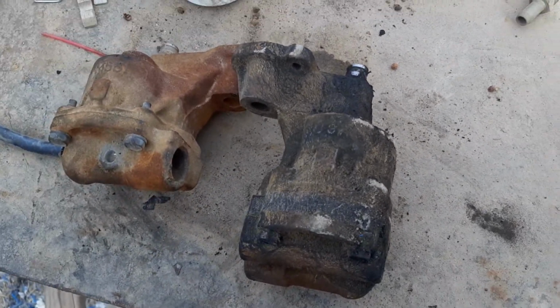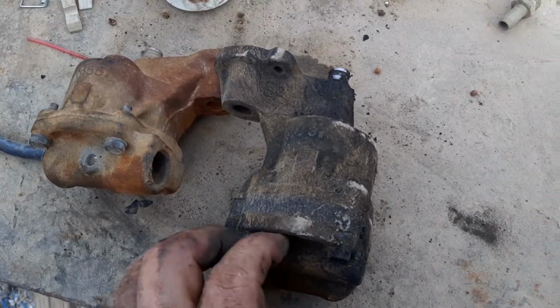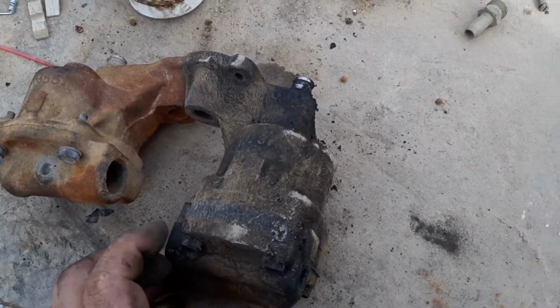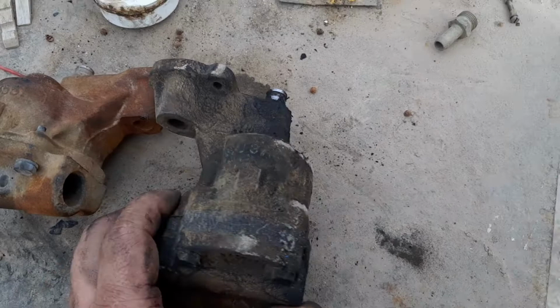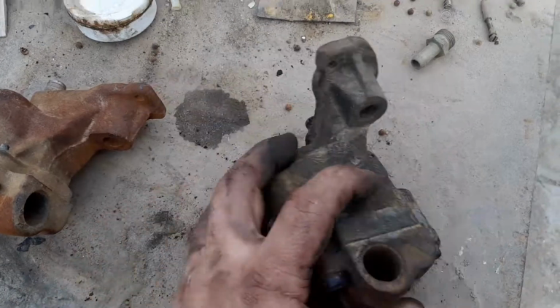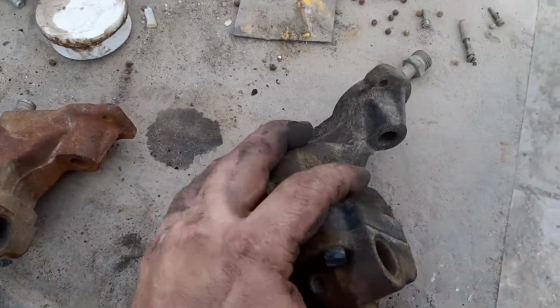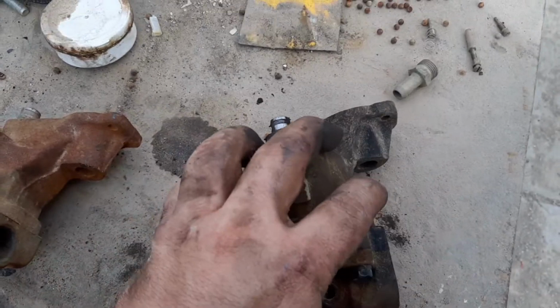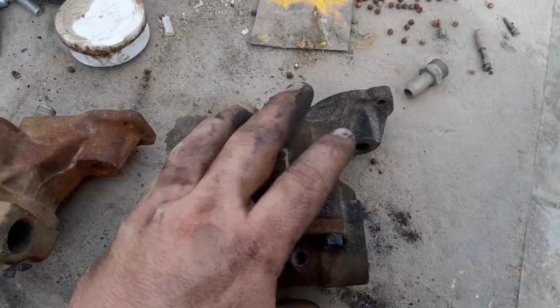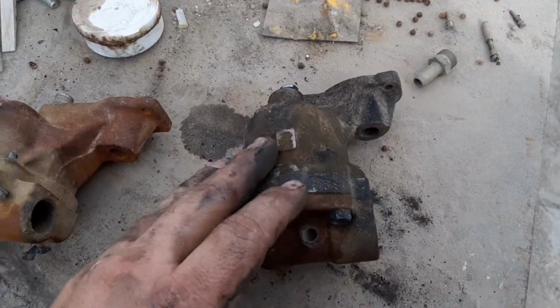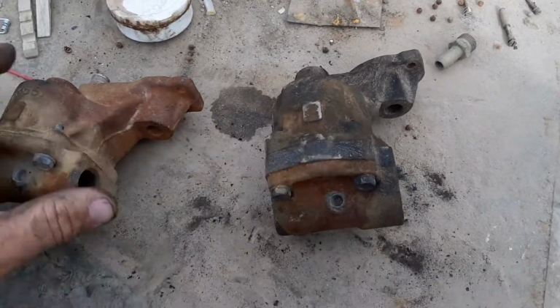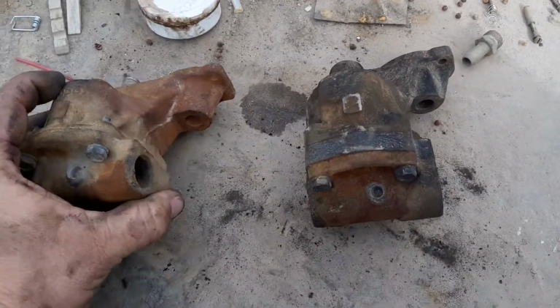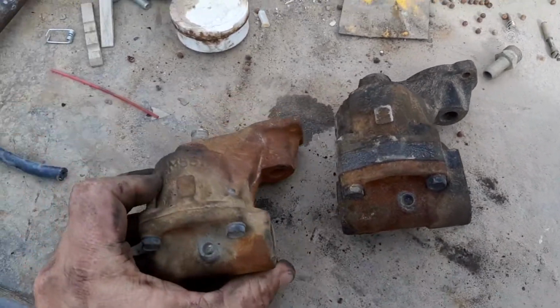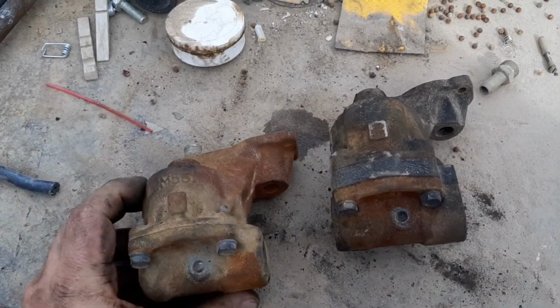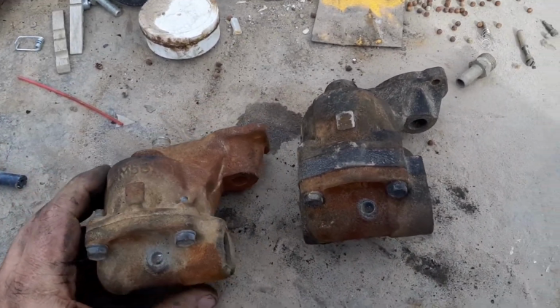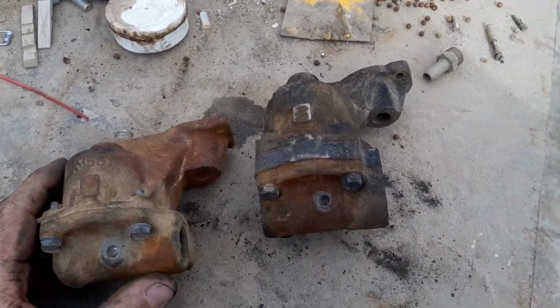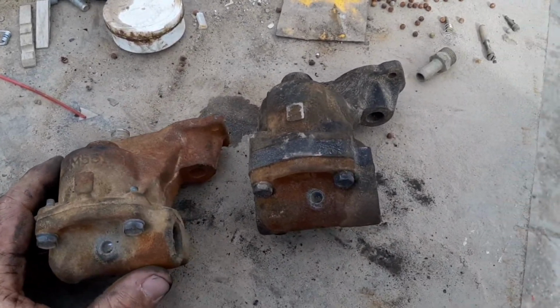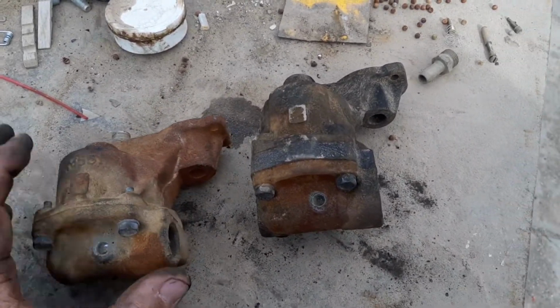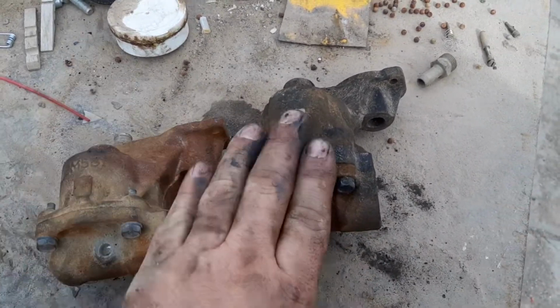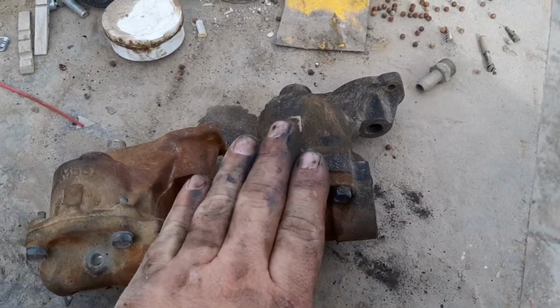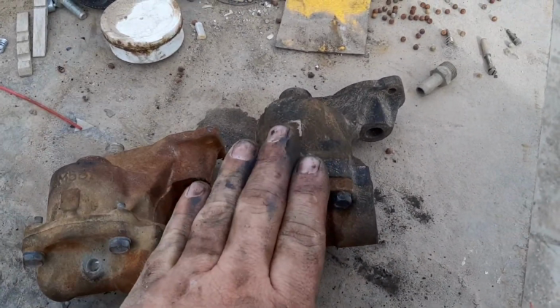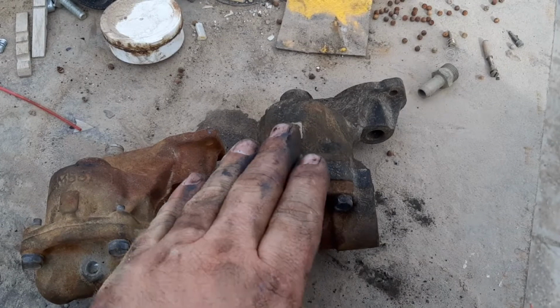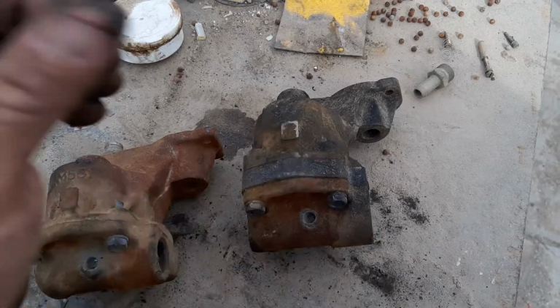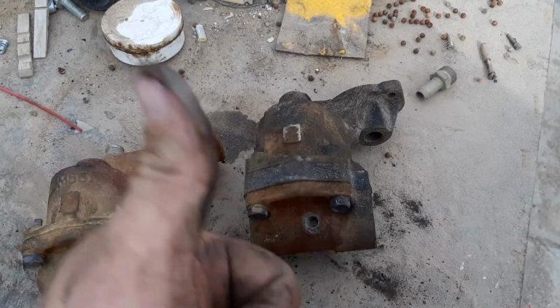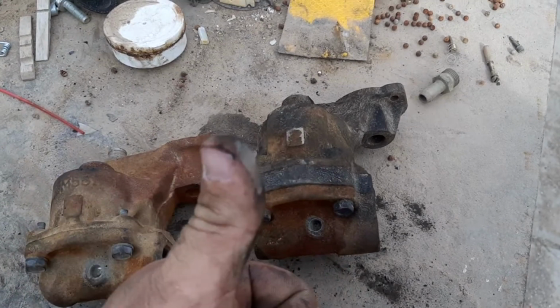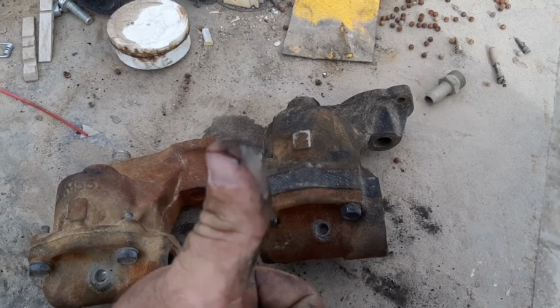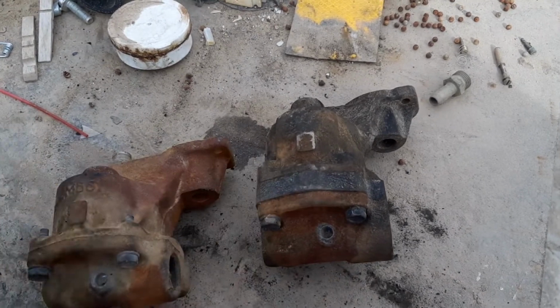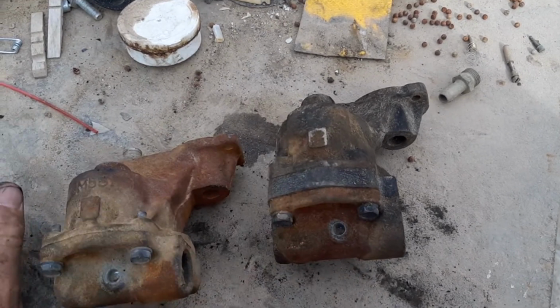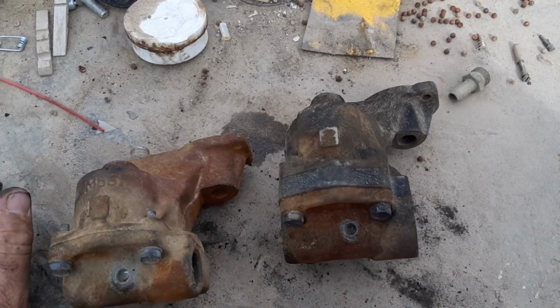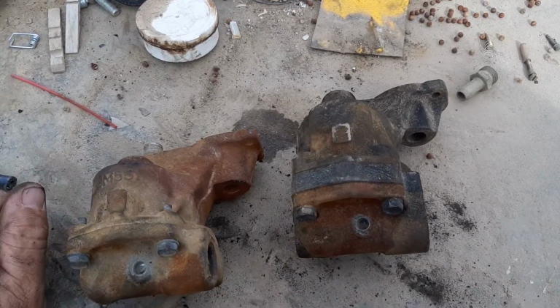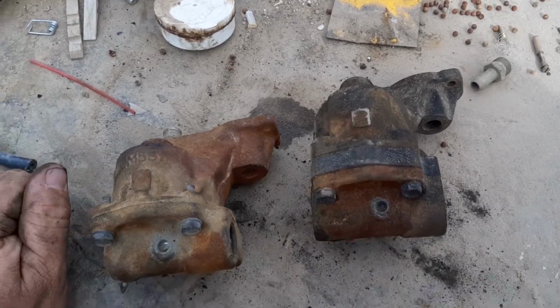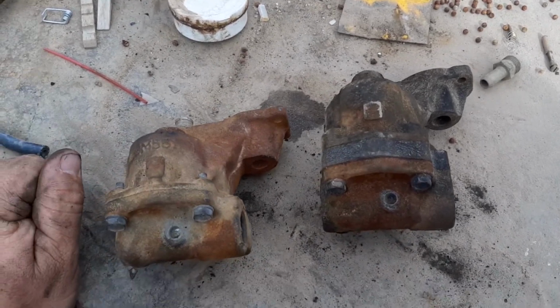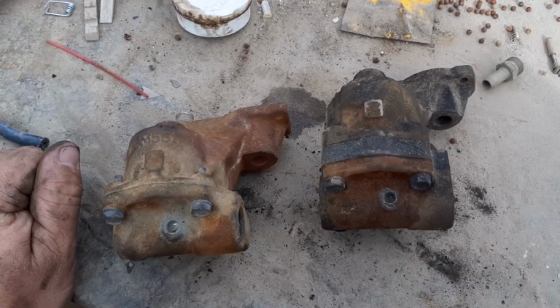Just wanted to let you know guys, in a quick wrap-up — if you're doing any 6.5 or 6.2 builds, always get a late model pump. It'll do good for you — get plenty of oil flow.